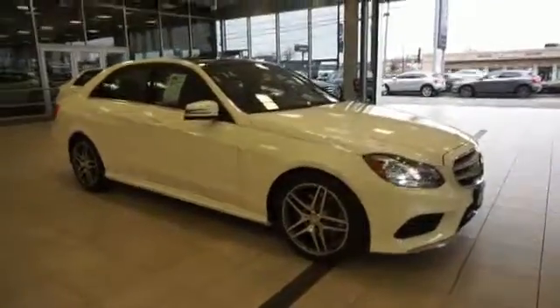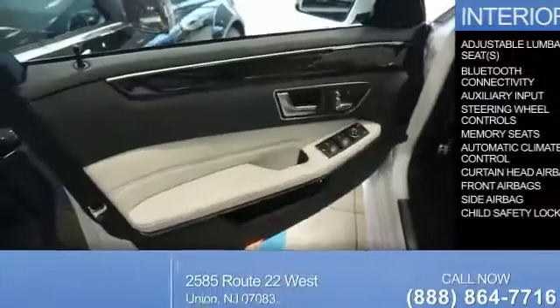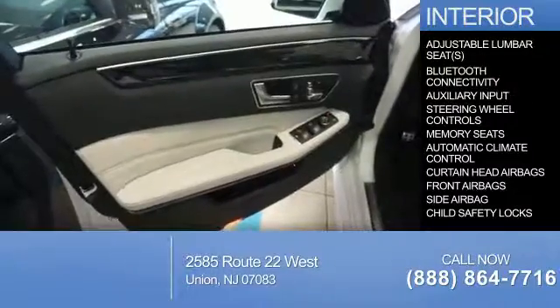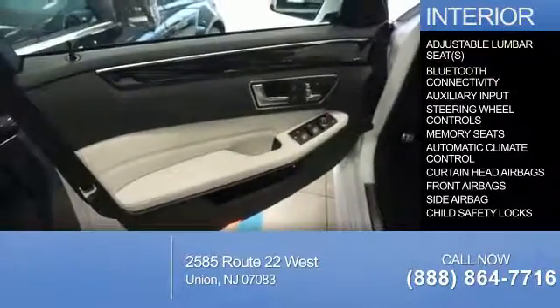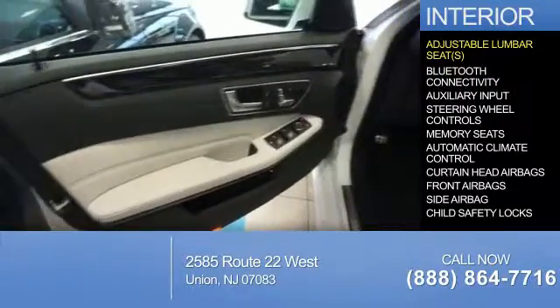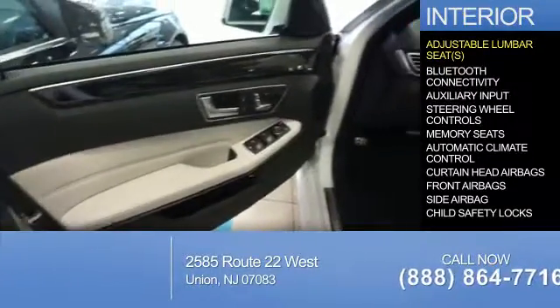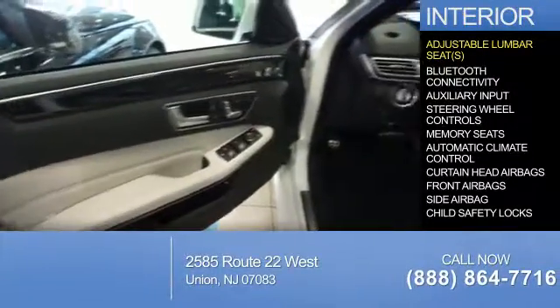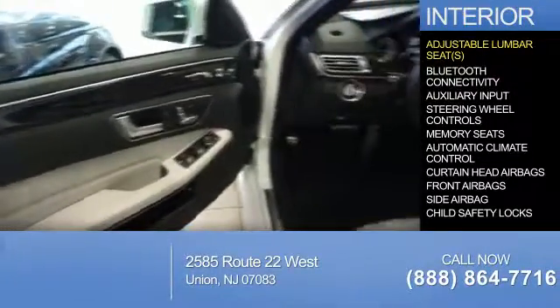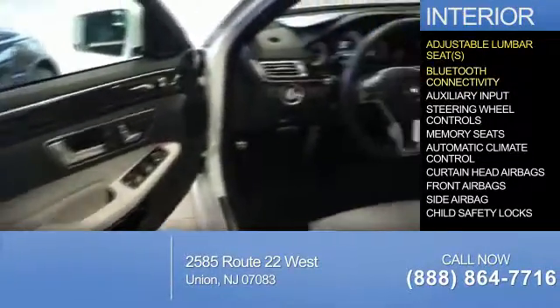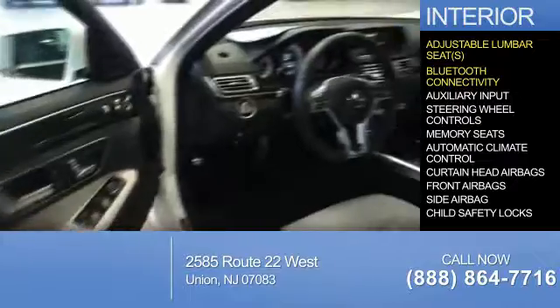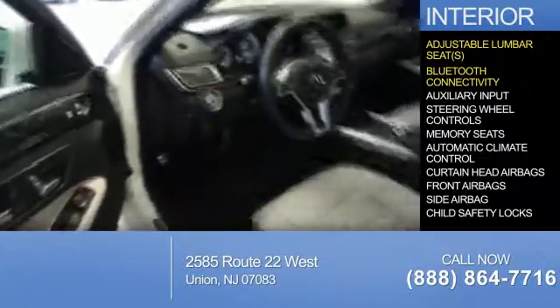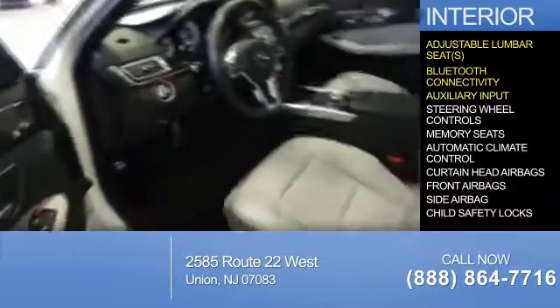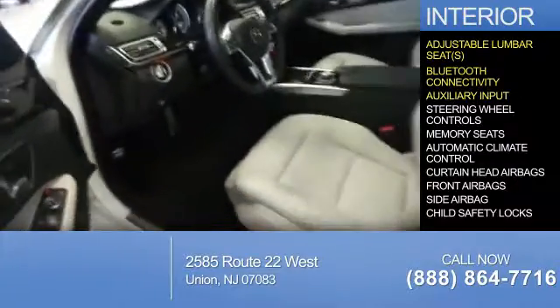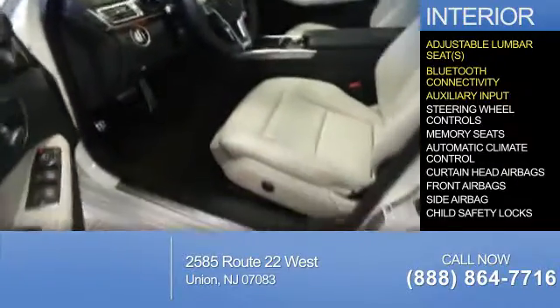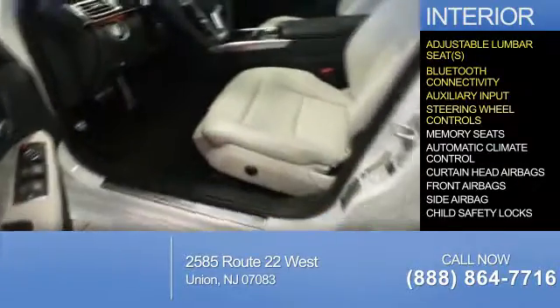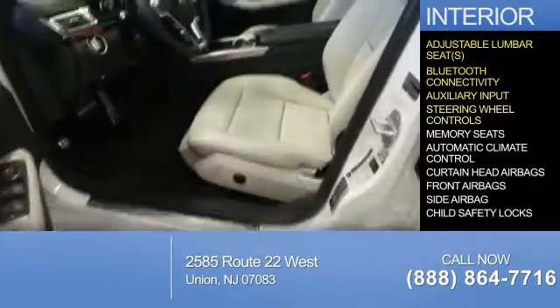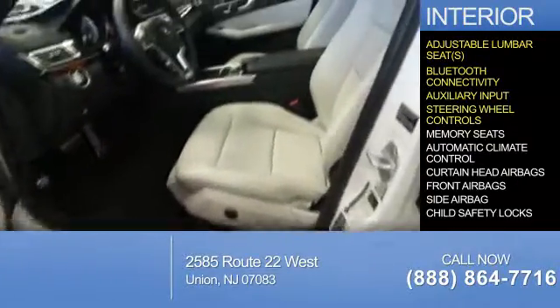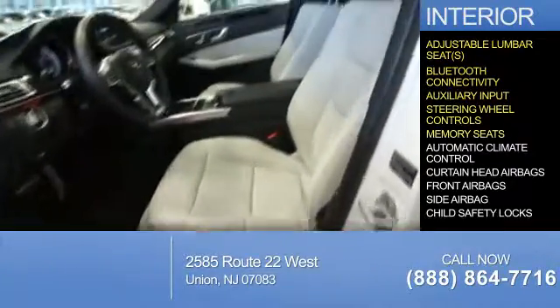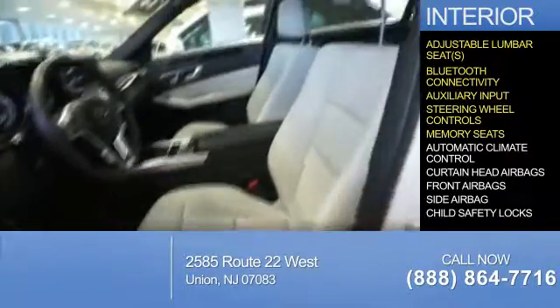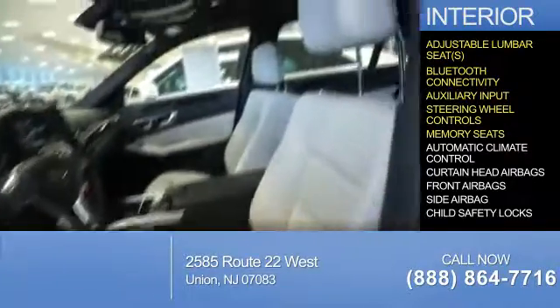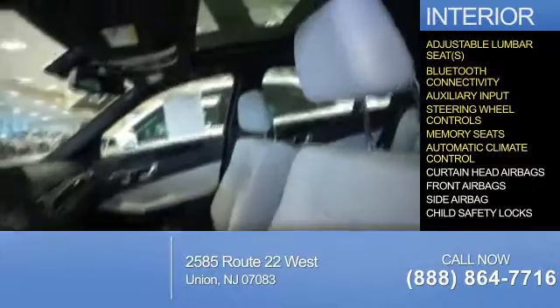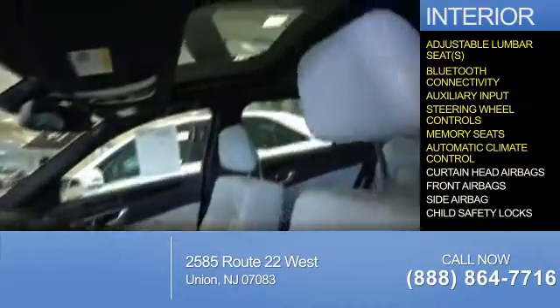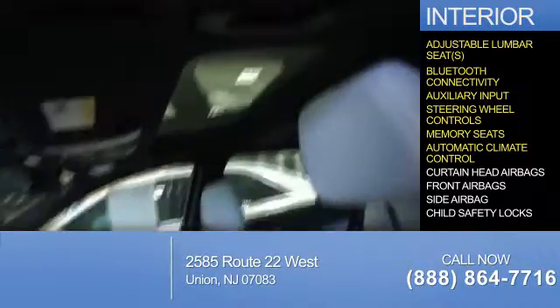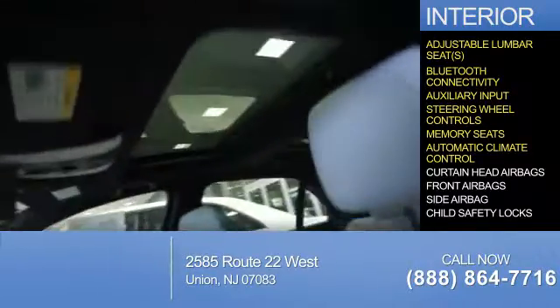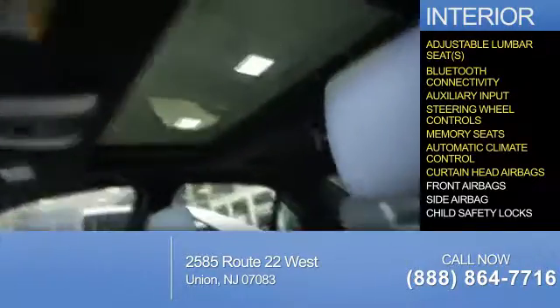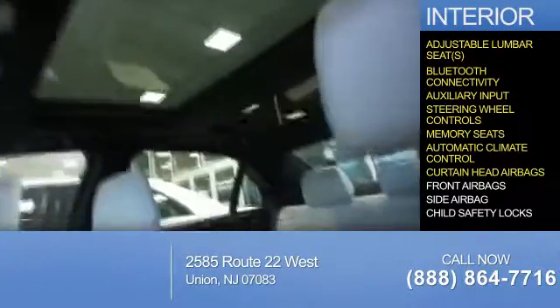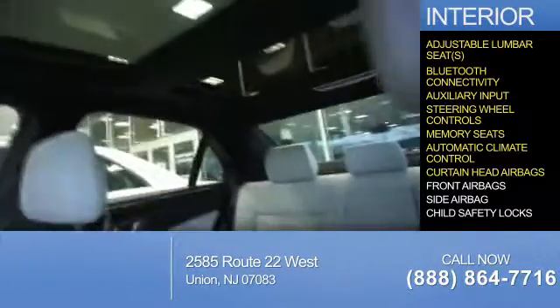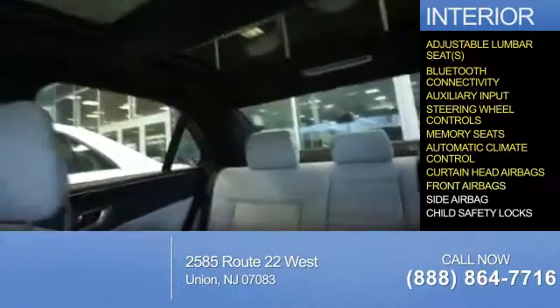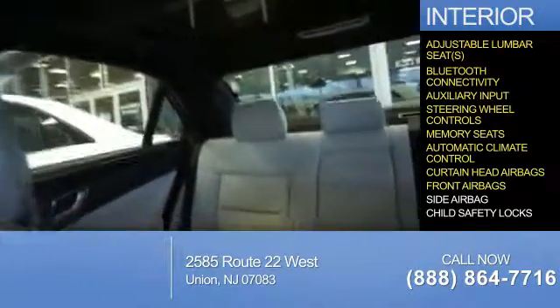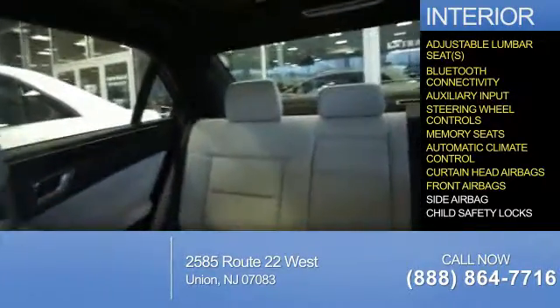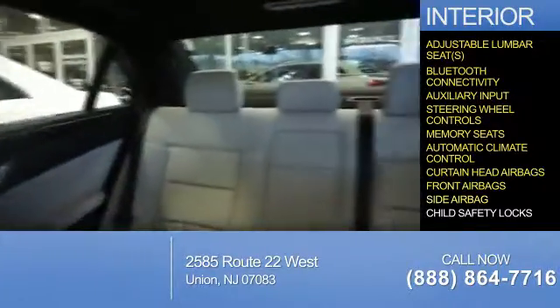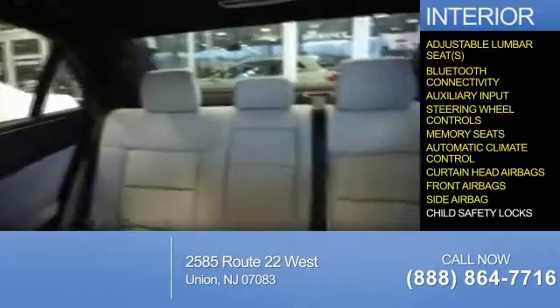Inside you'll find adjustable lumbar seats, Bluetooth connectivity, an auxiliary input, steering wheel controls, memory seats, automatic climate control, curtain head airbags, front airbags, and side airbags.